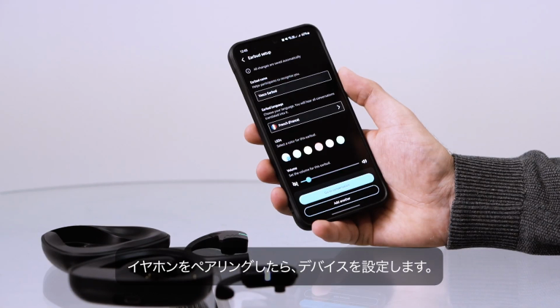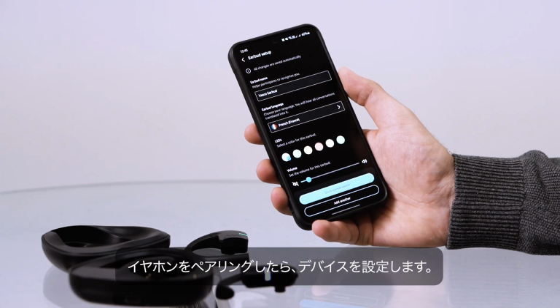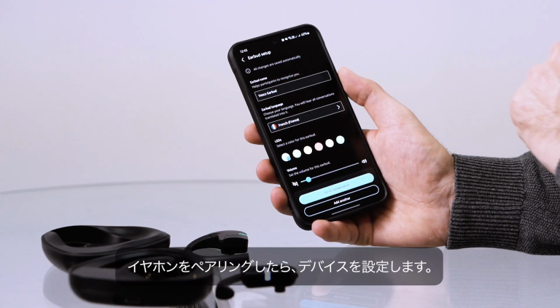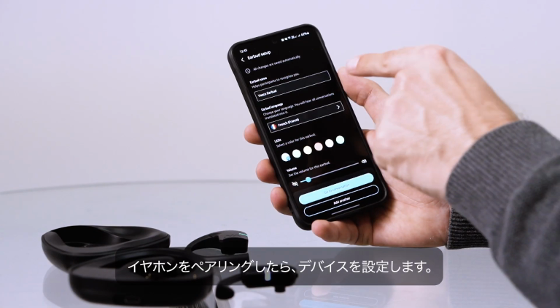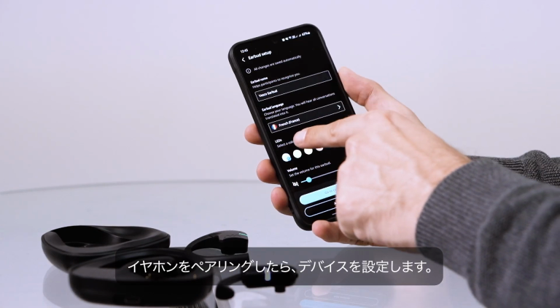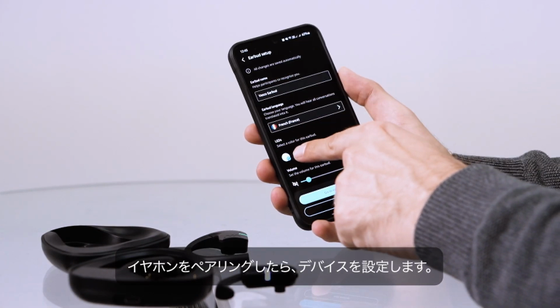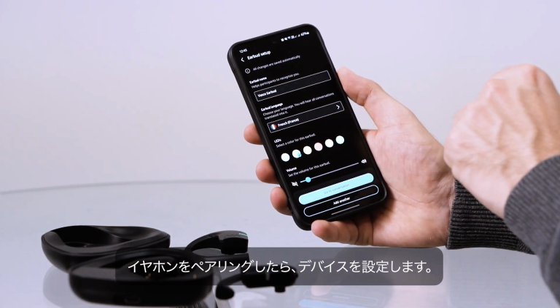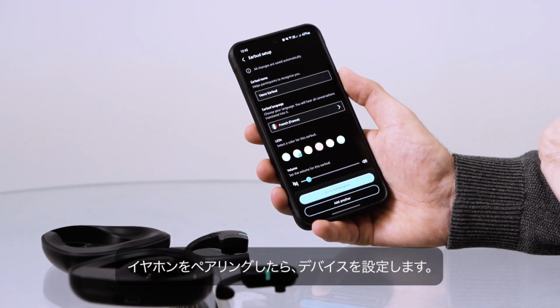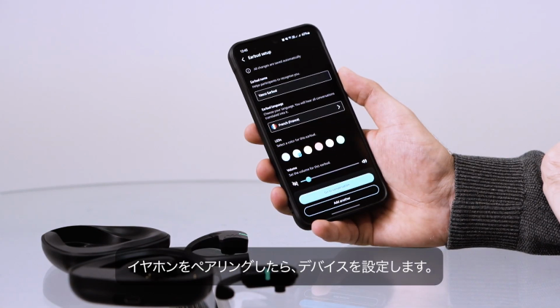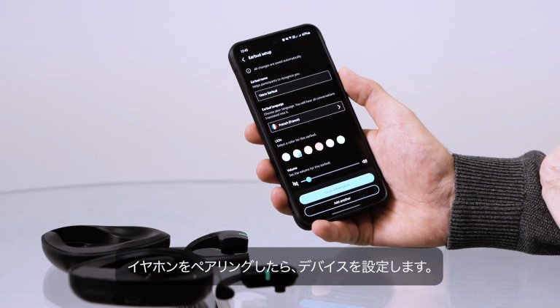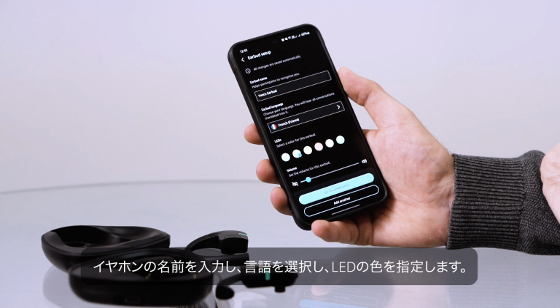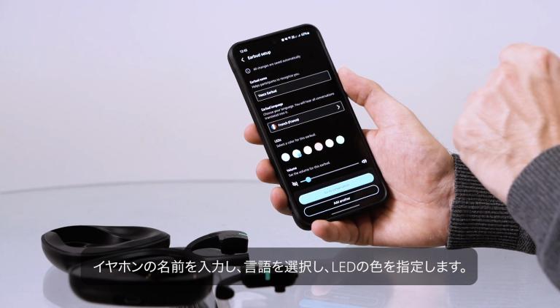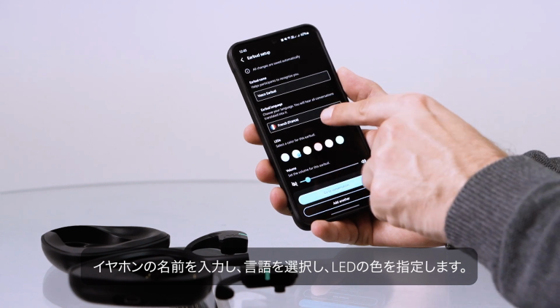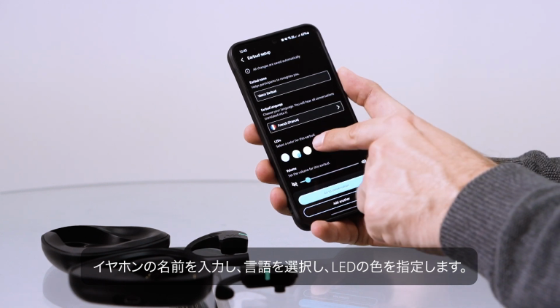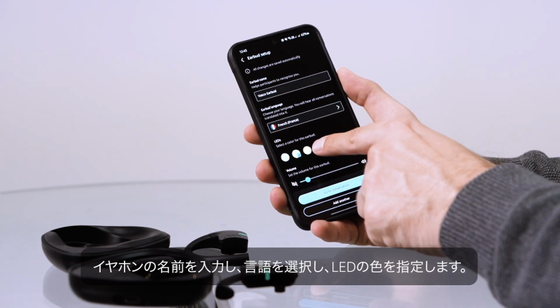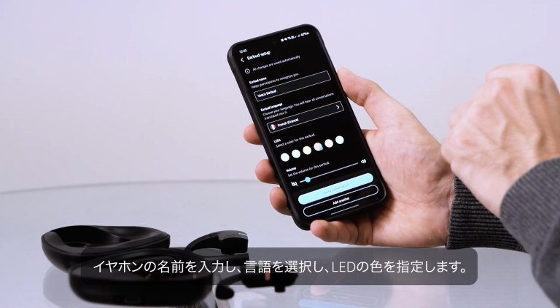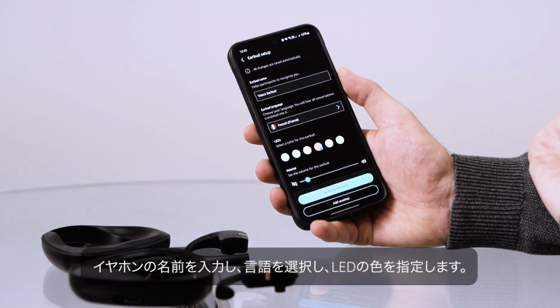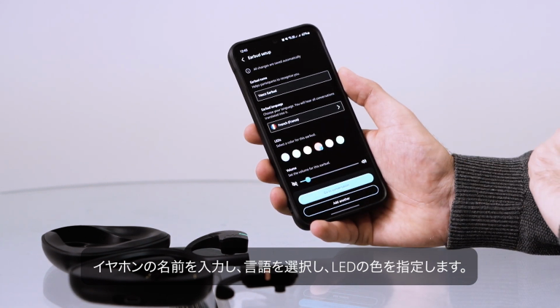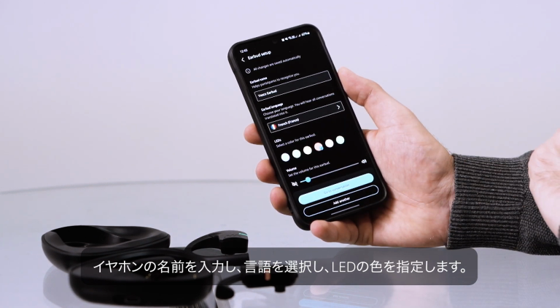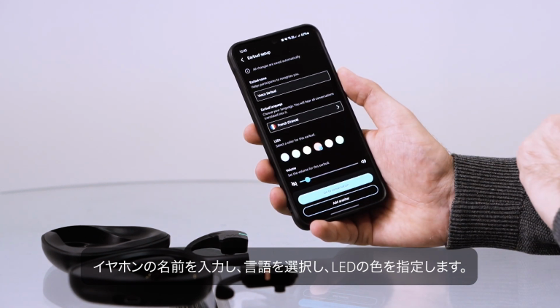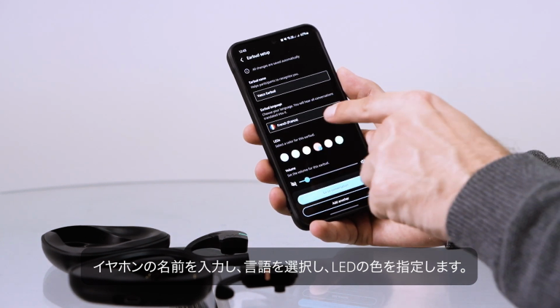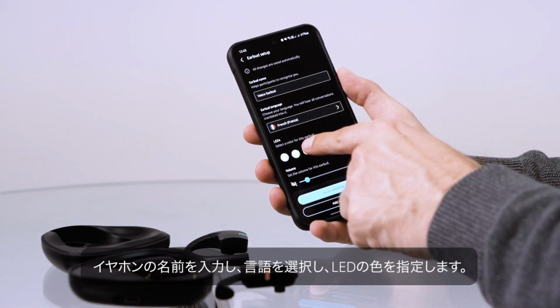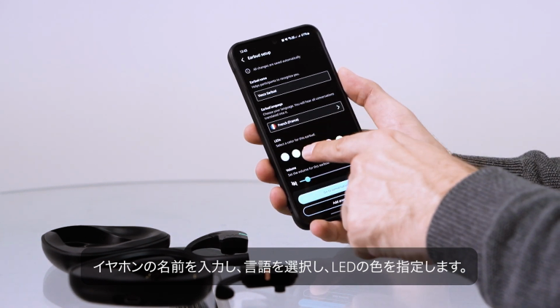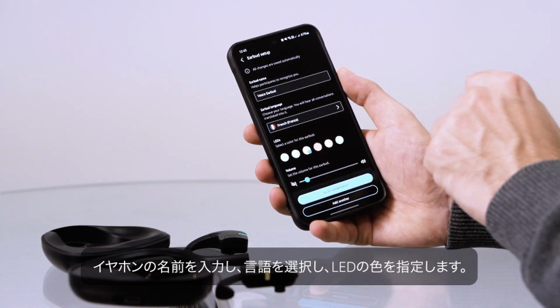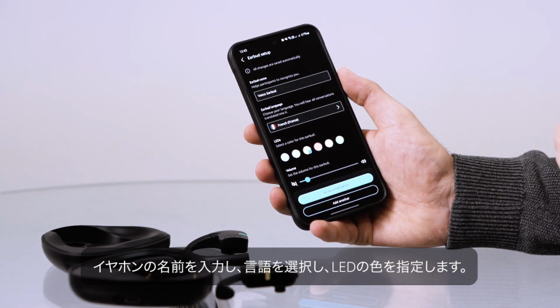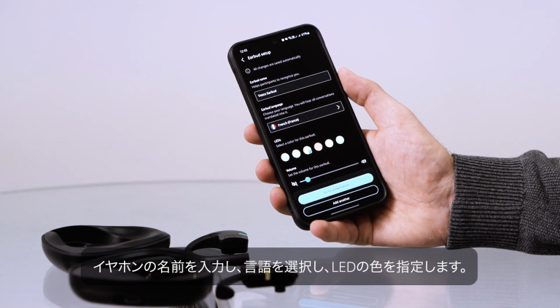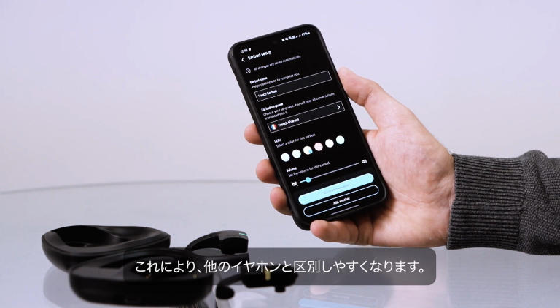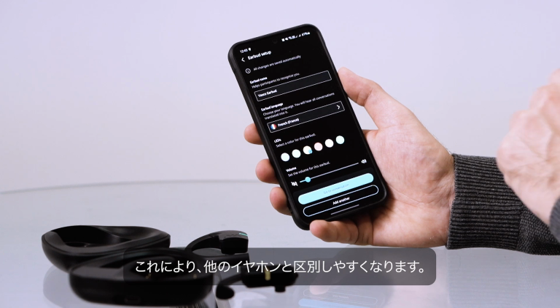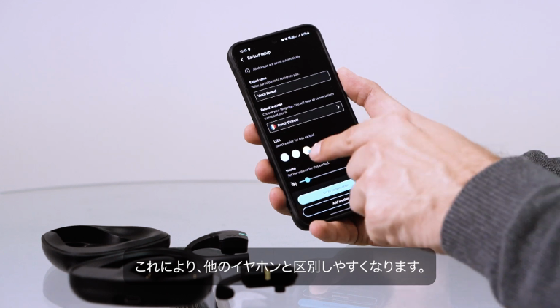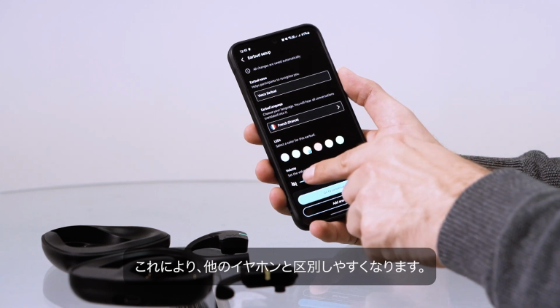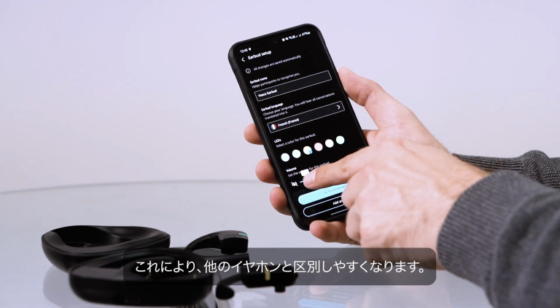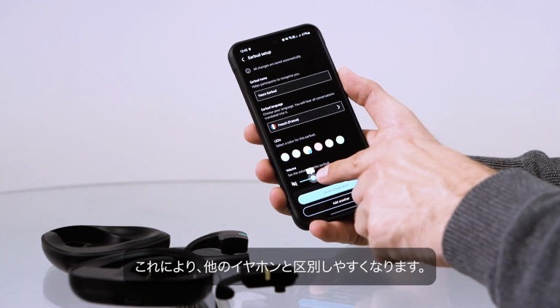After pairing the earbud, you can configure the device. Enter a name for your earbud, select a language, and assign an LED color. This helps you distinguish it from other earbuds.